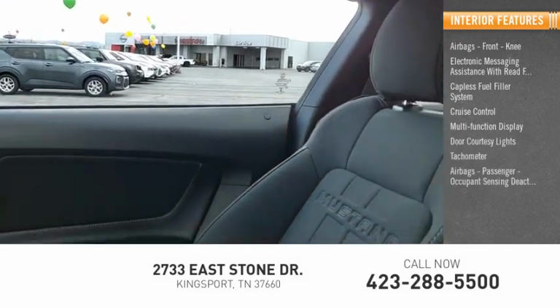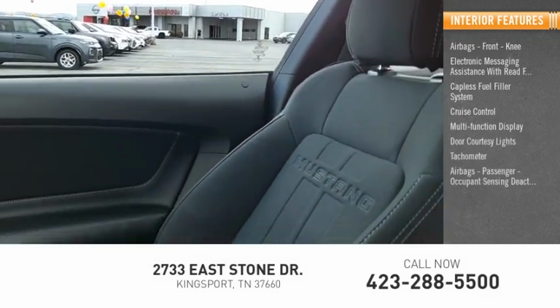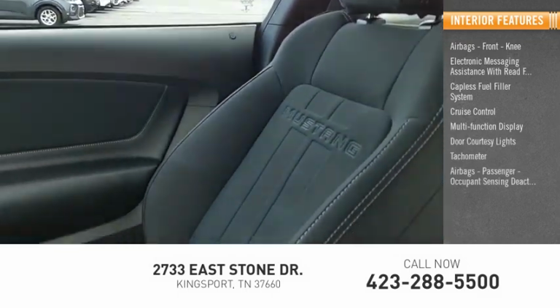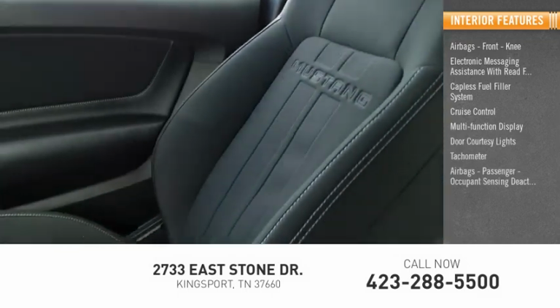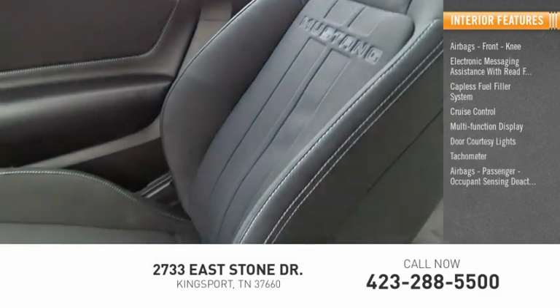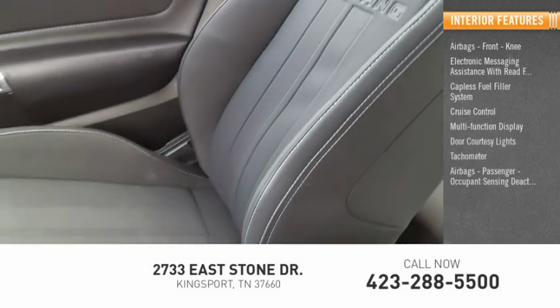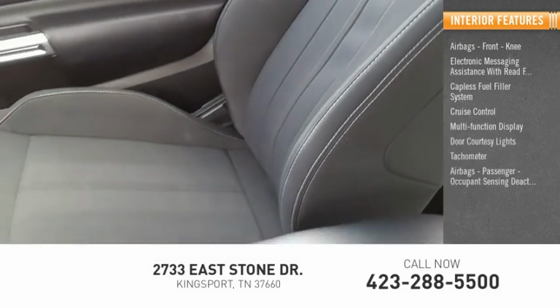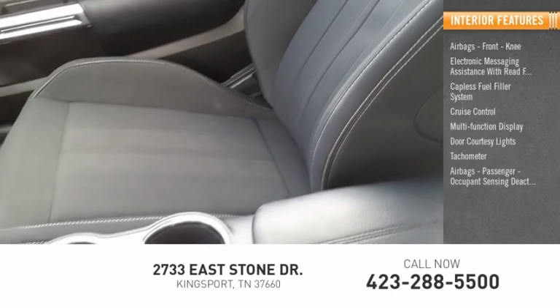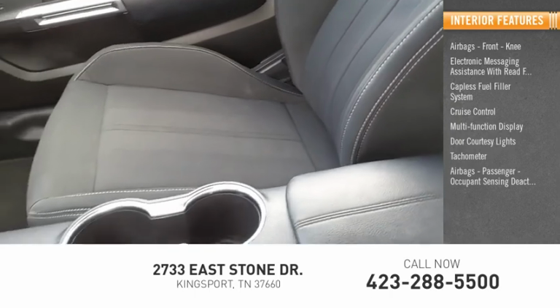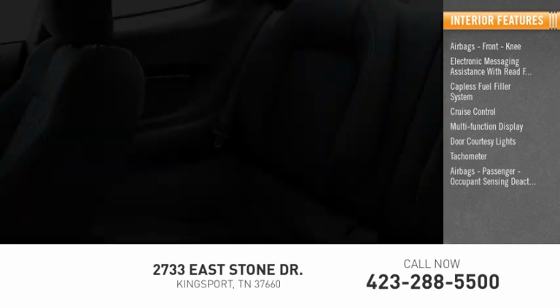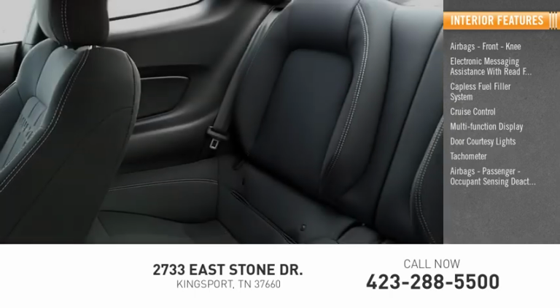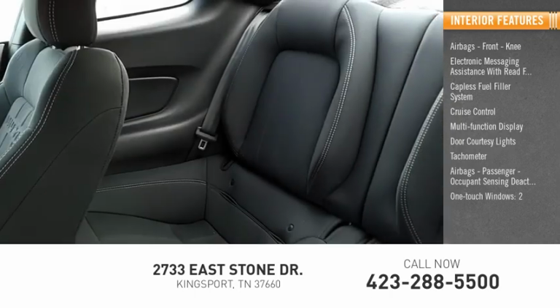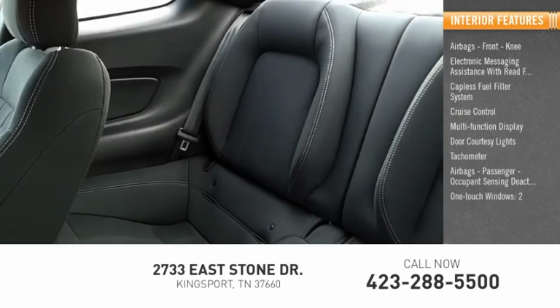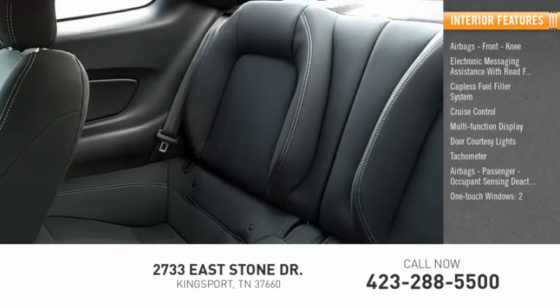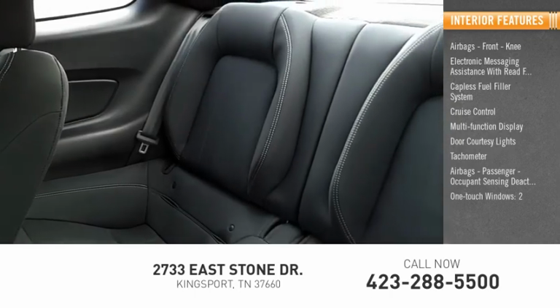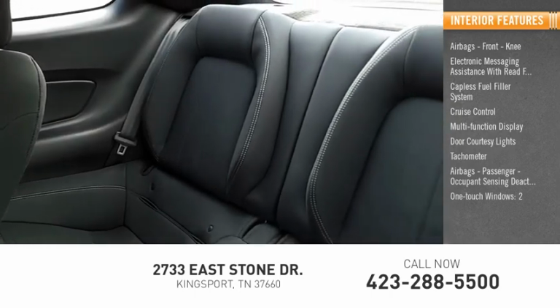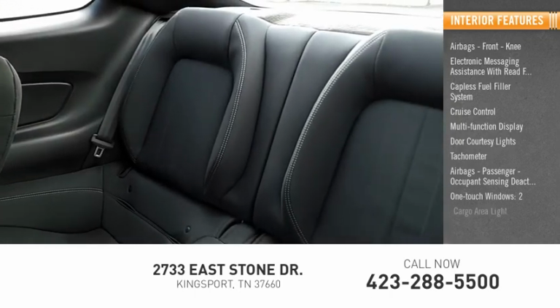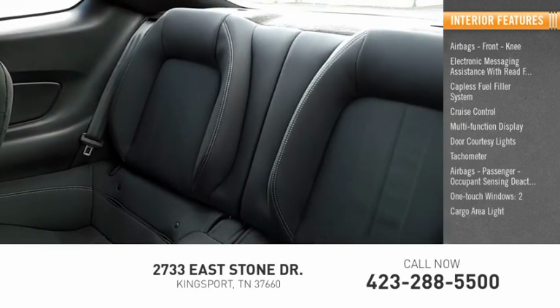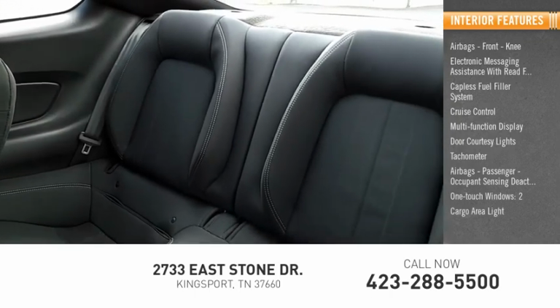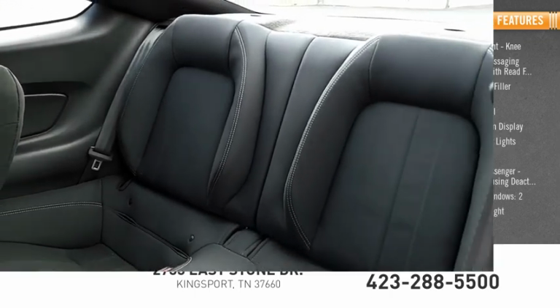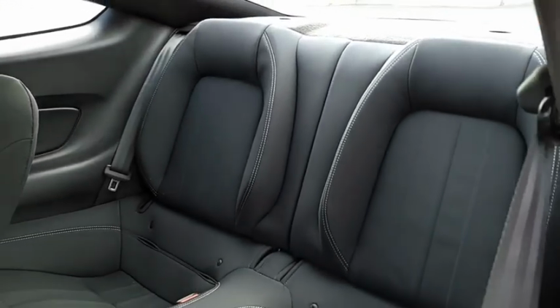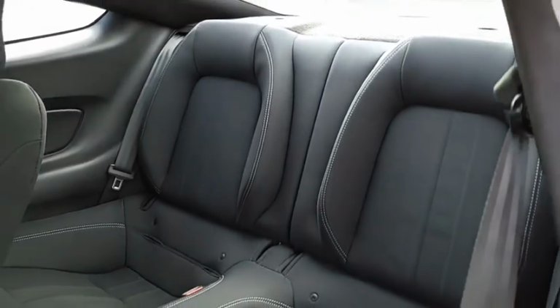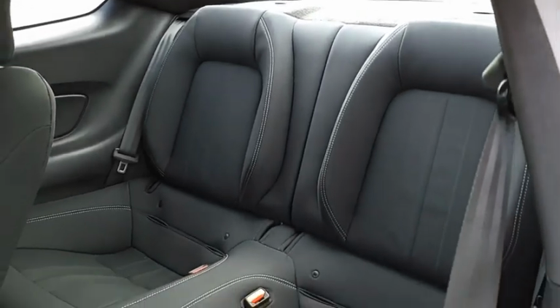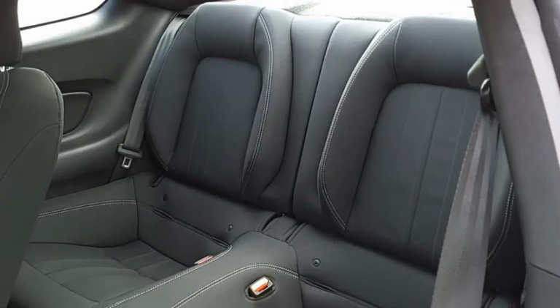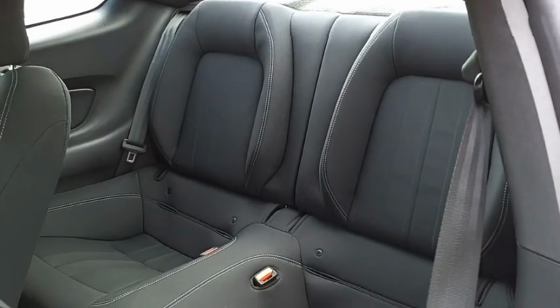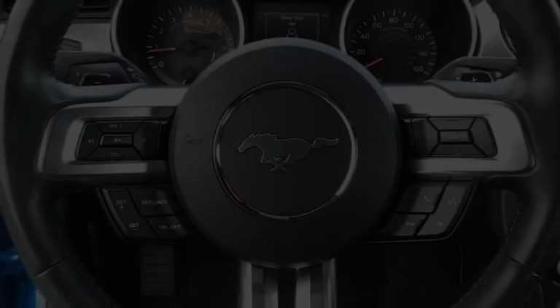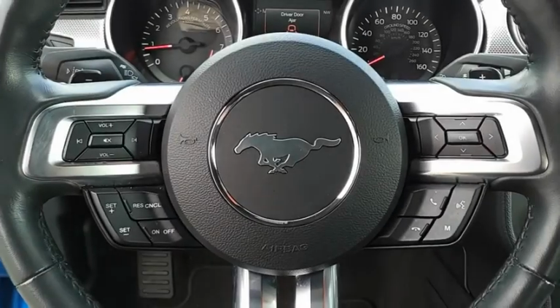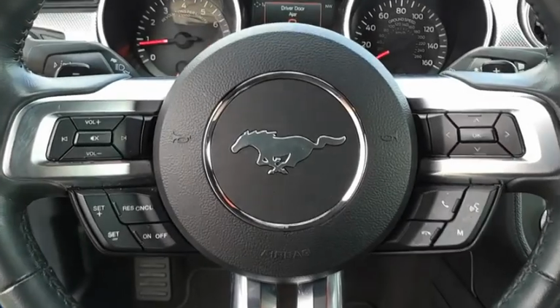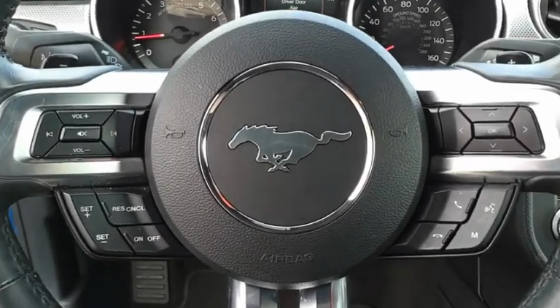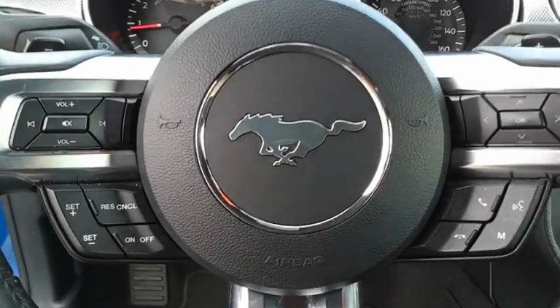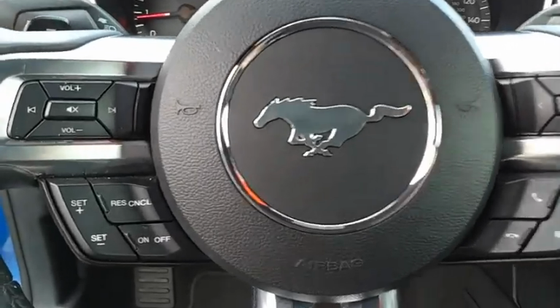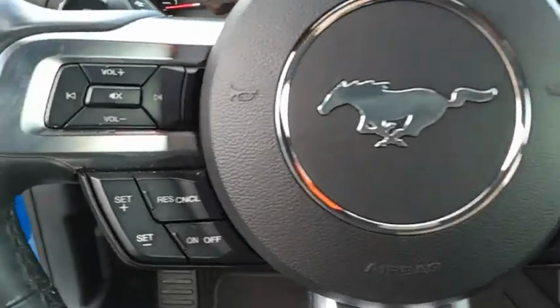Airbags, passenger occupant sensing deactivation, one-touch windows, two, cargo area light. Wouldn't you look great in this vehicle? Stop in today and see for yourself.